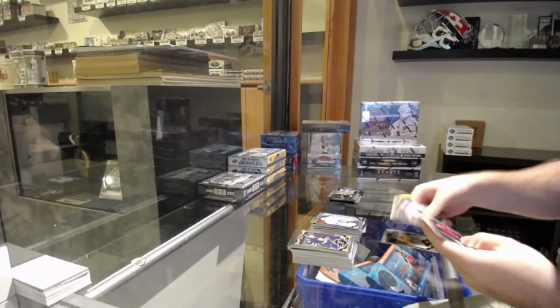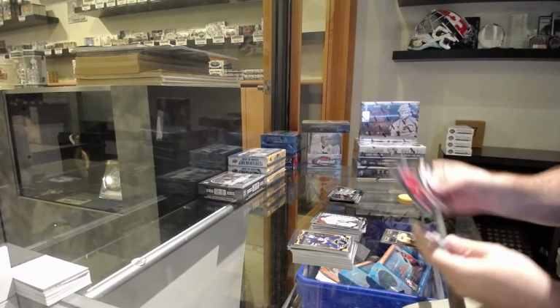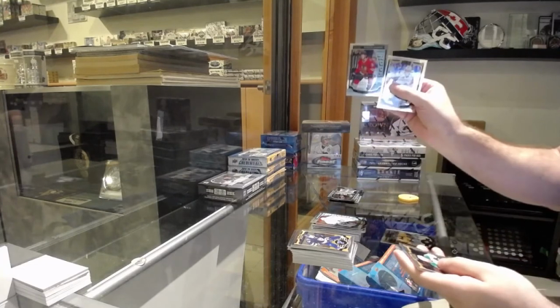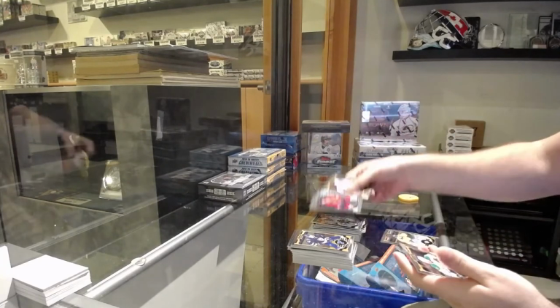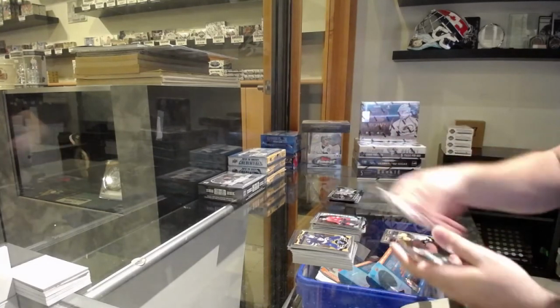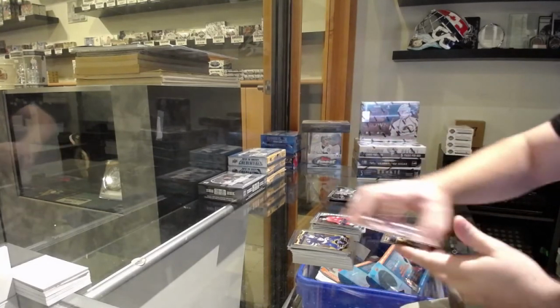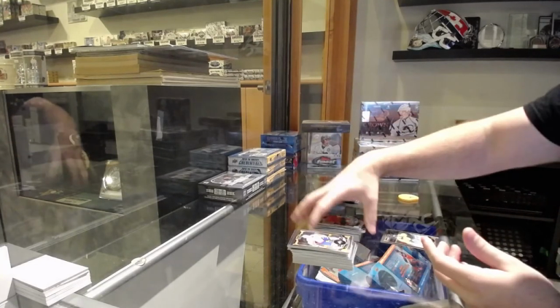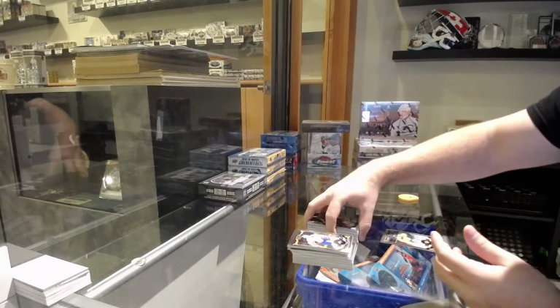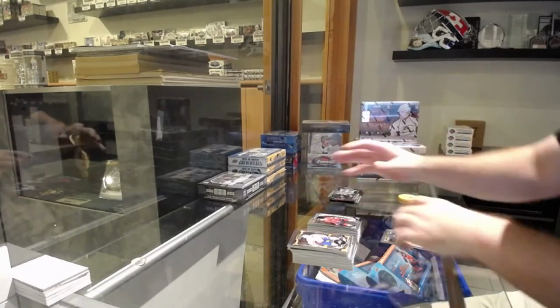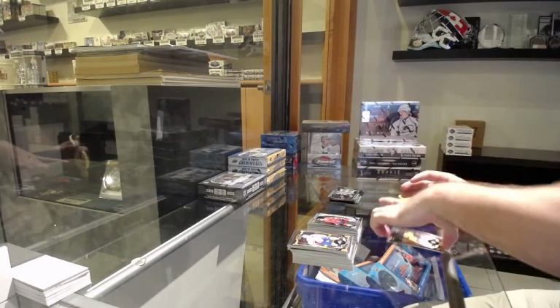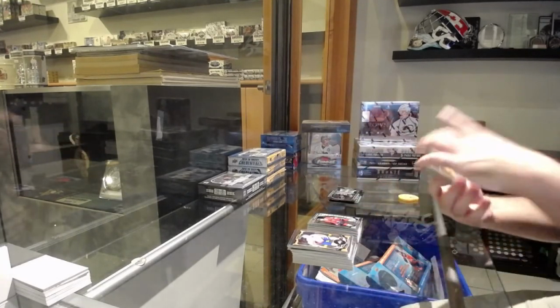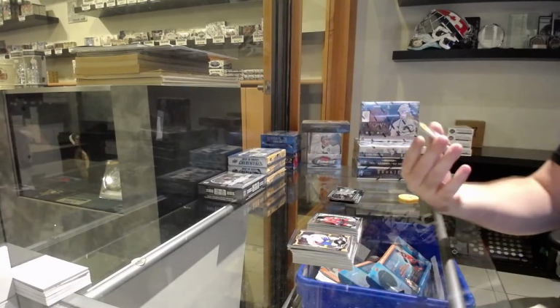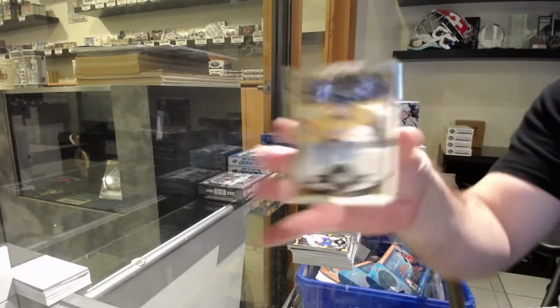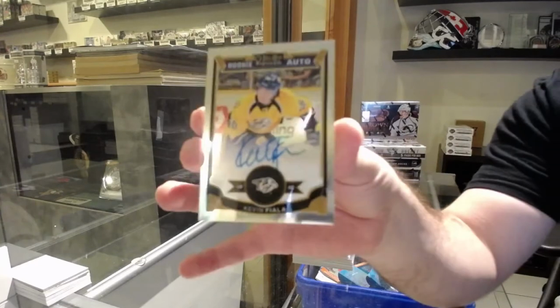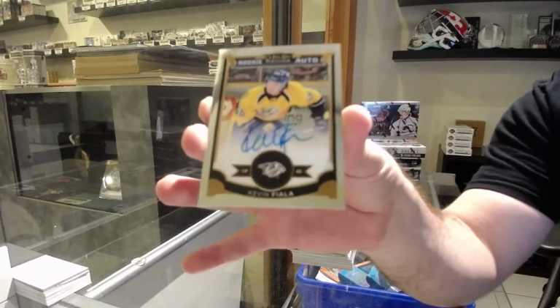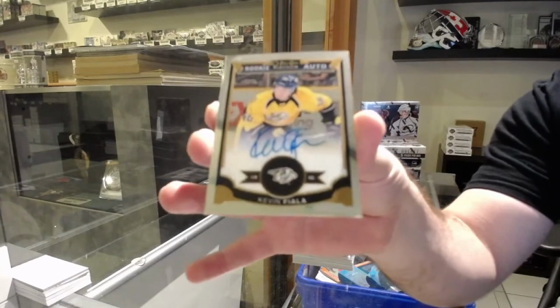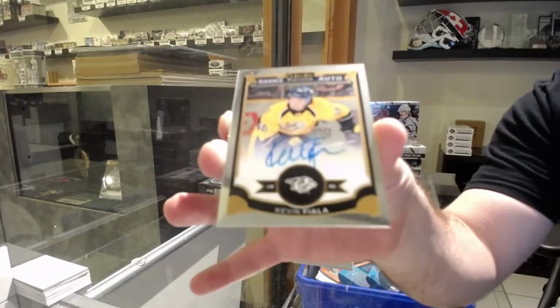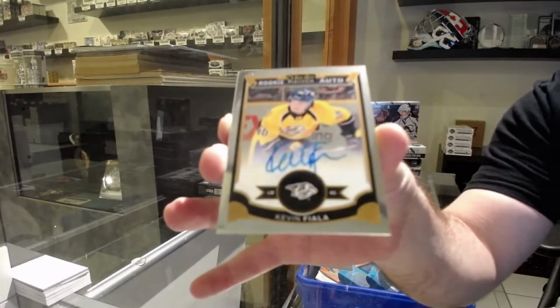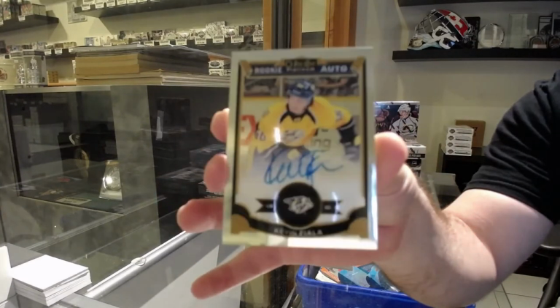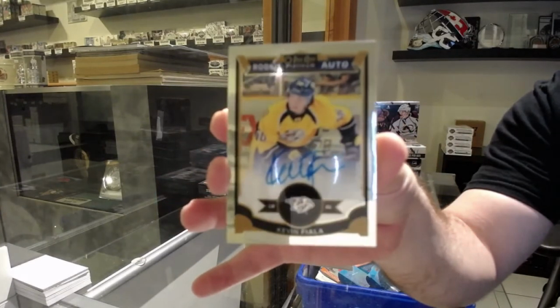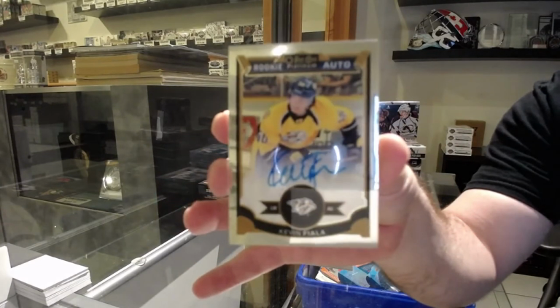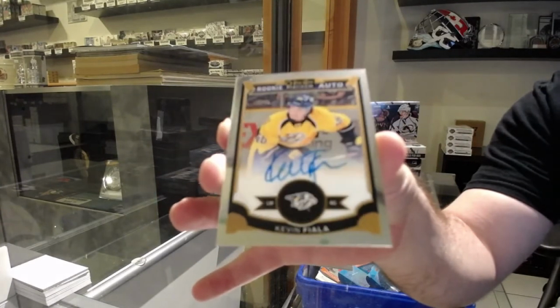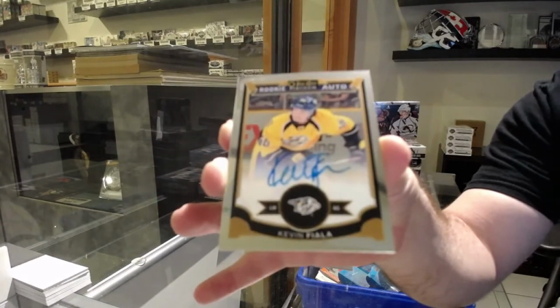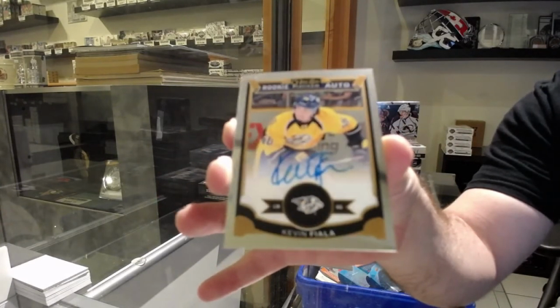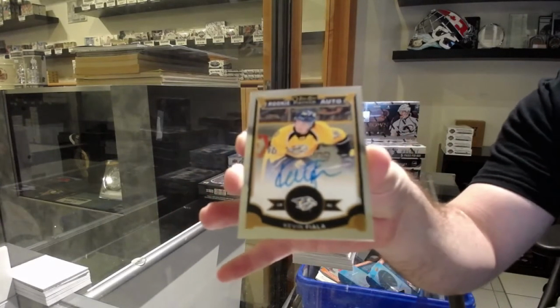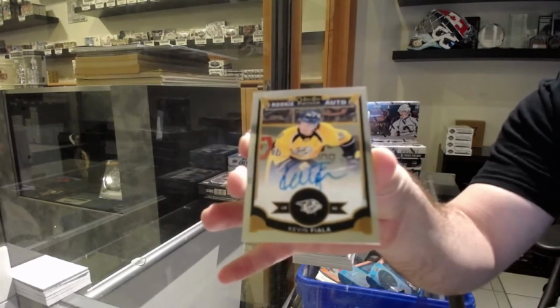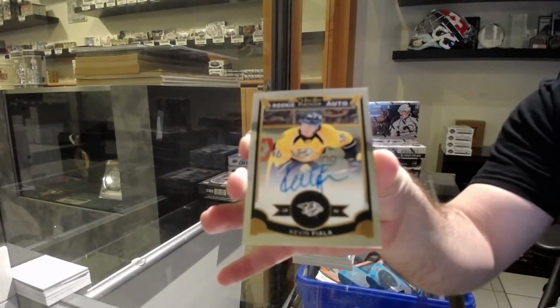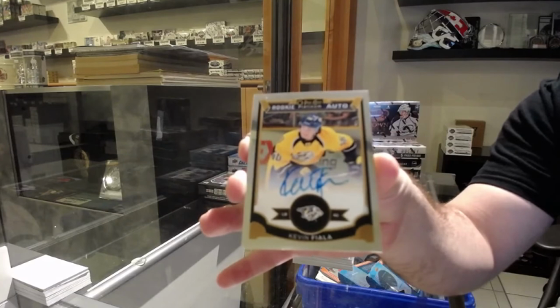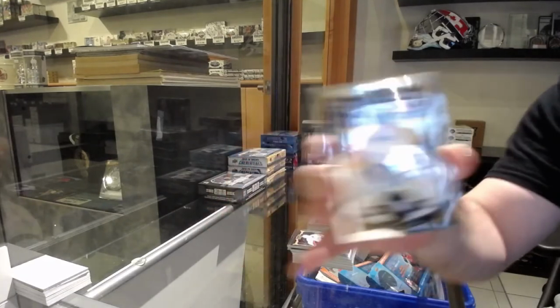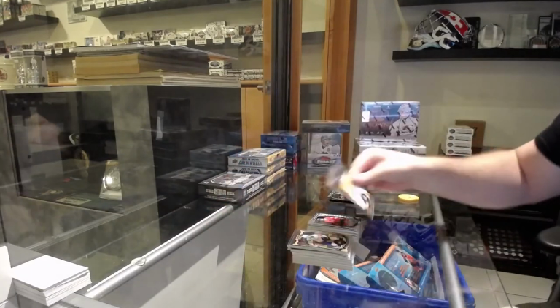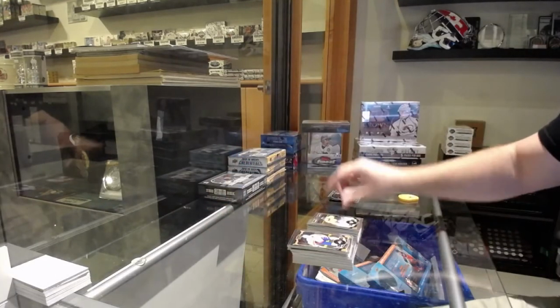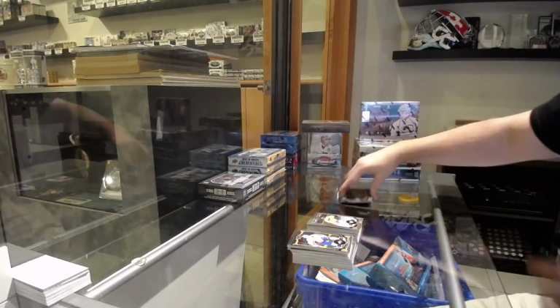Ryan Hartman for the Hawks marquee rookie, and a rookie auto Kevin Fiala for the Nashville Predators.